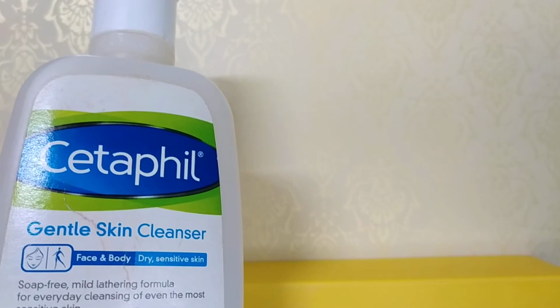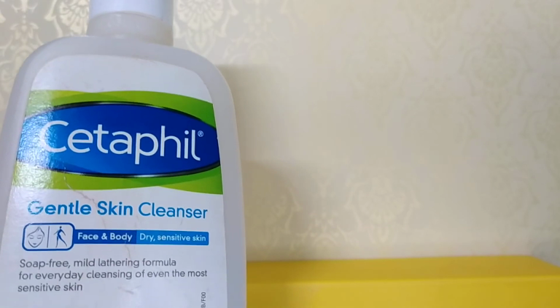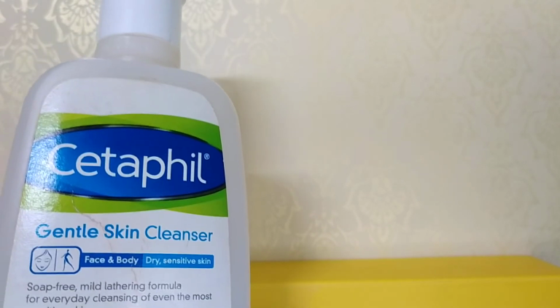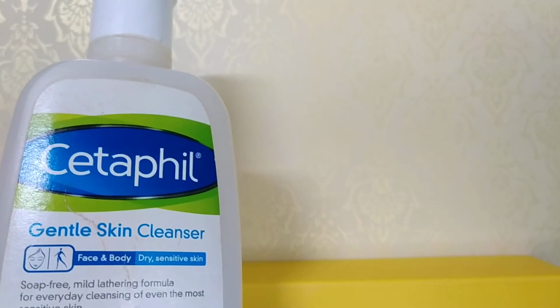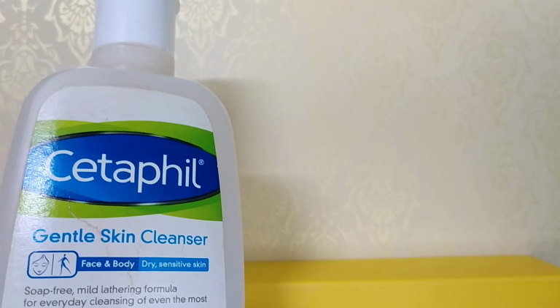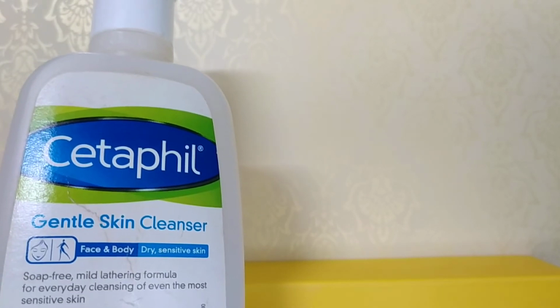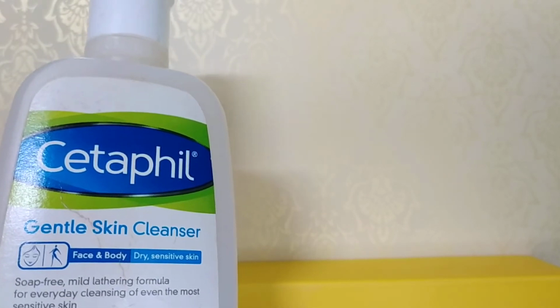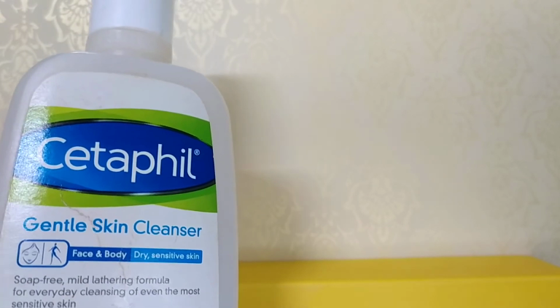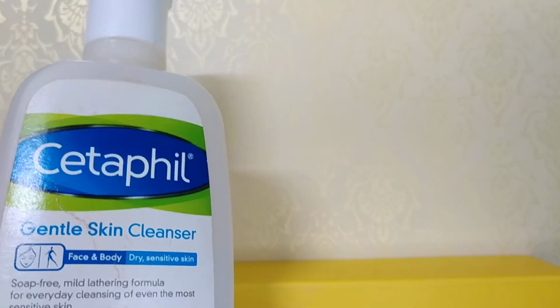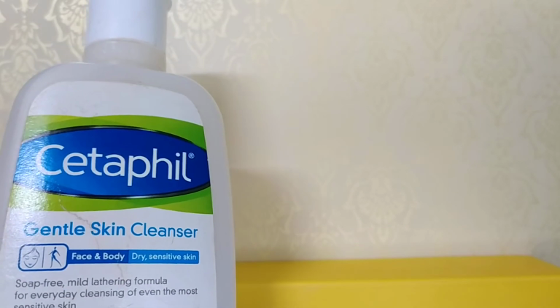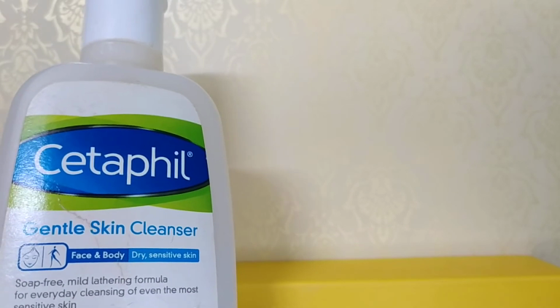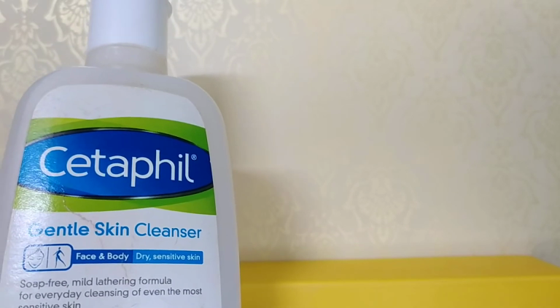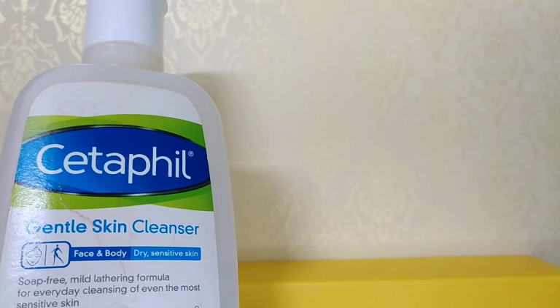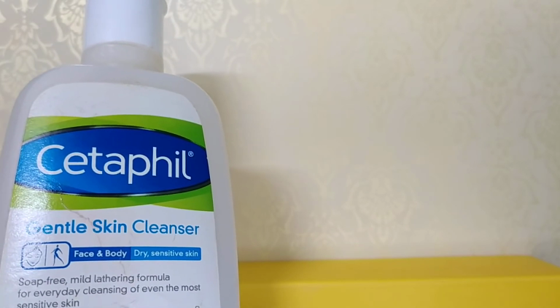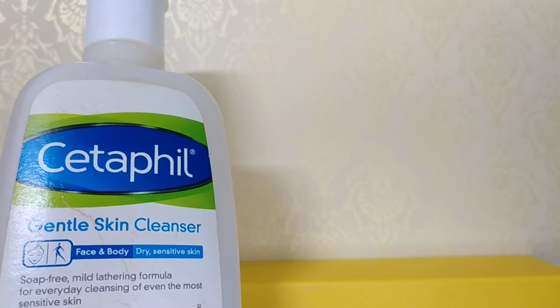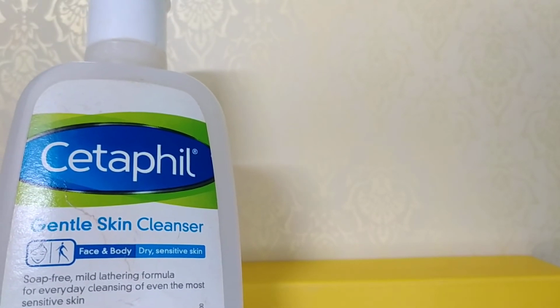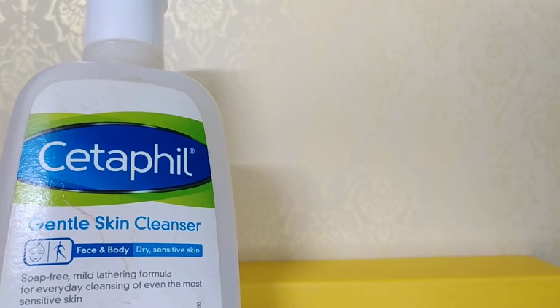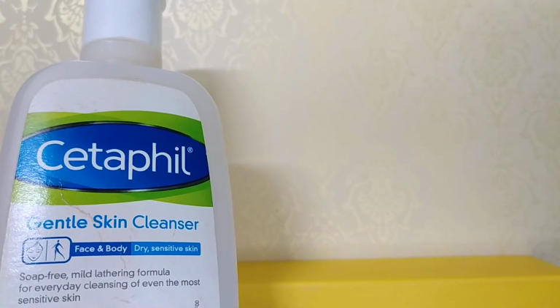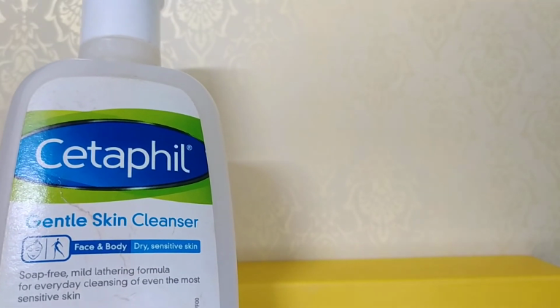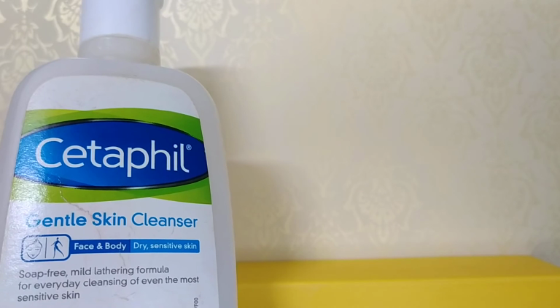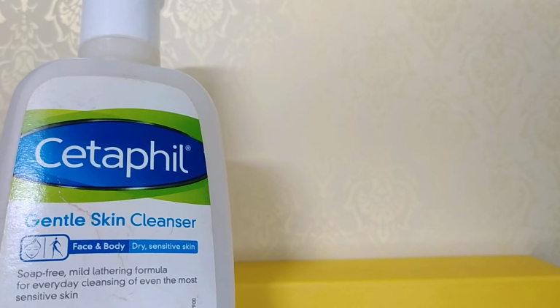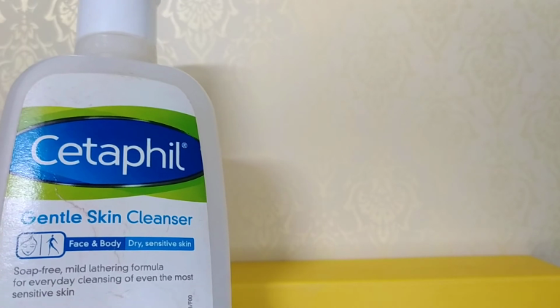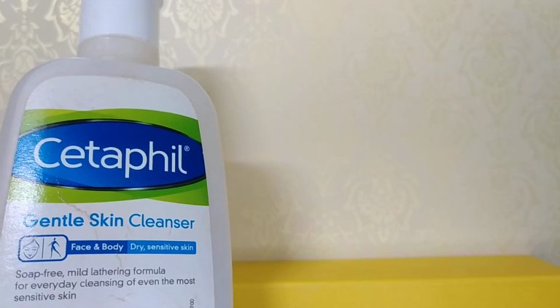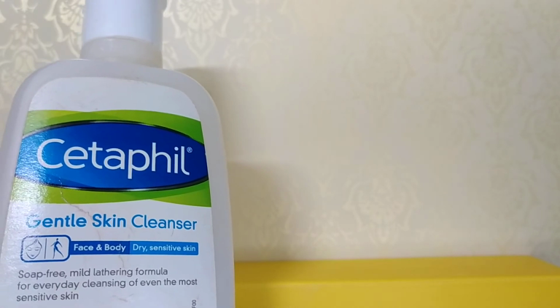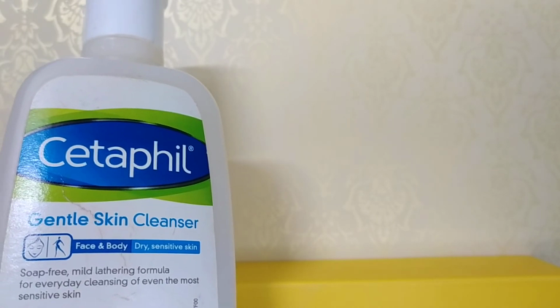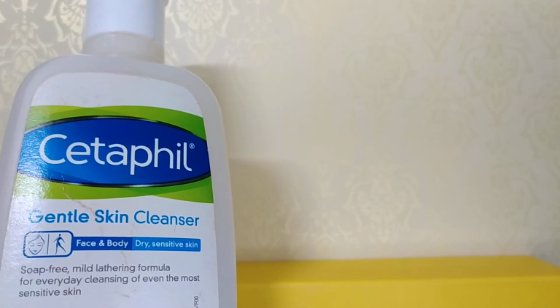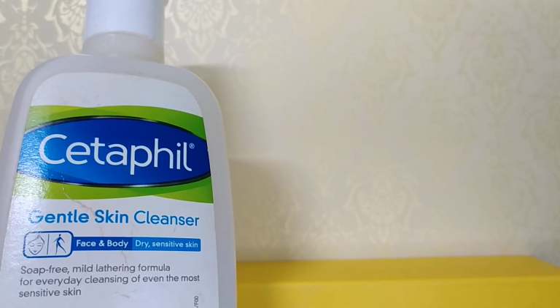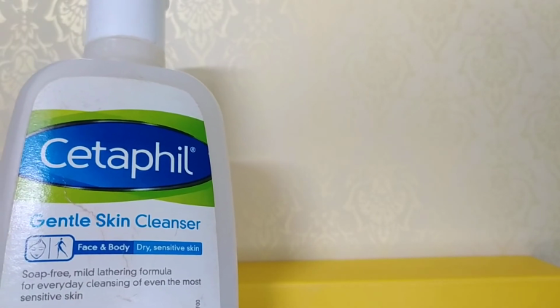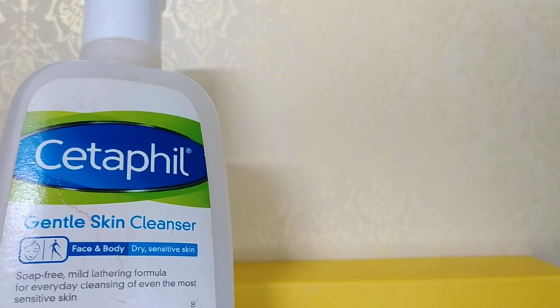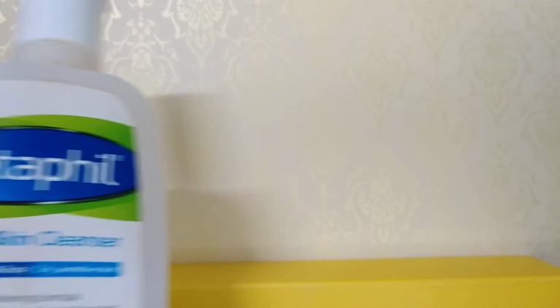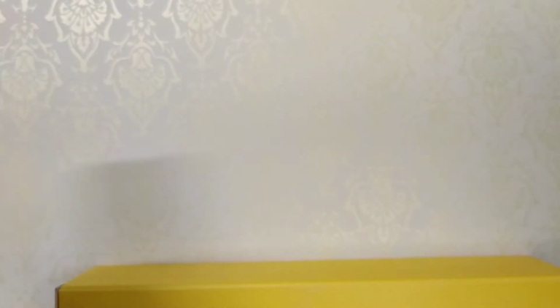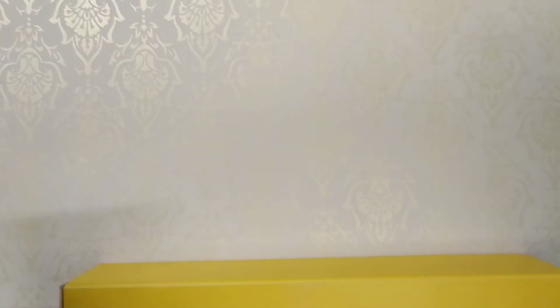This is a soap-free, mild-lathering formula for everyday cleansing of even the most sensitive skin.